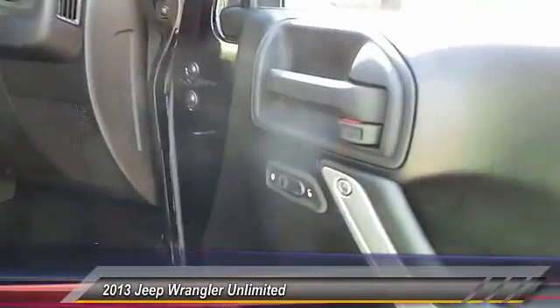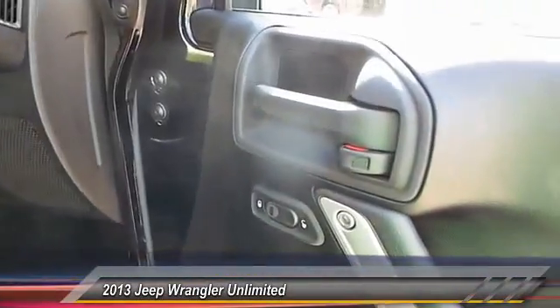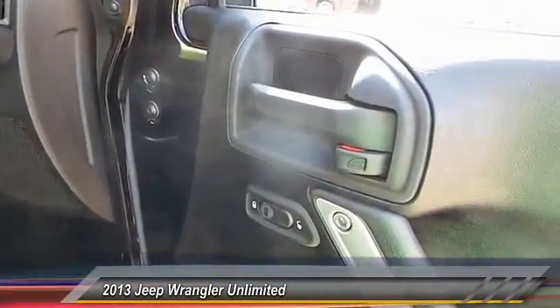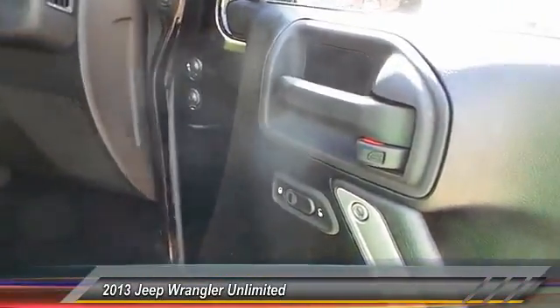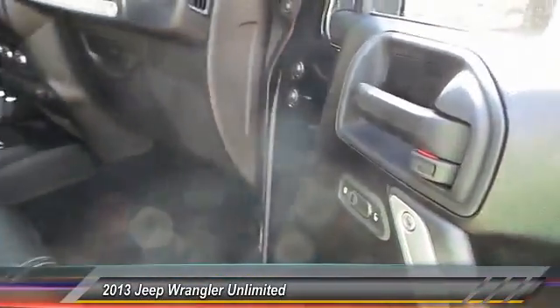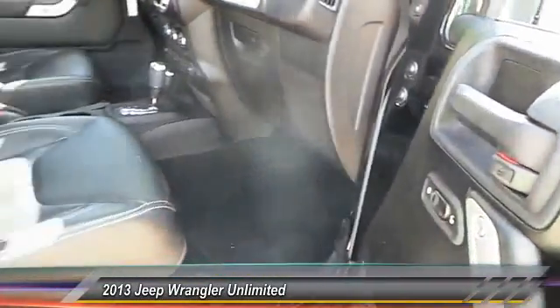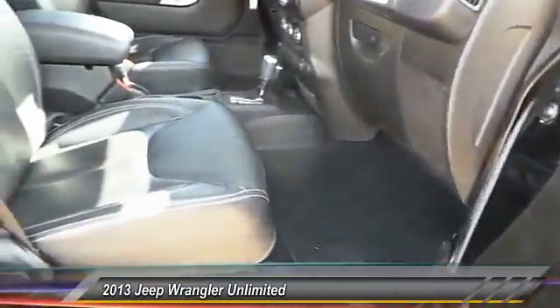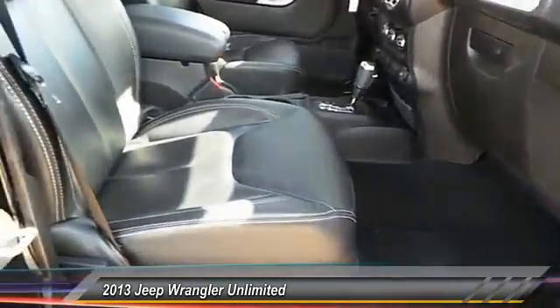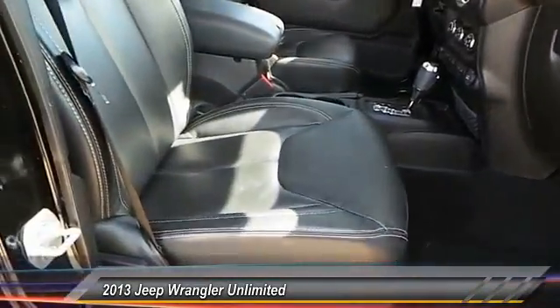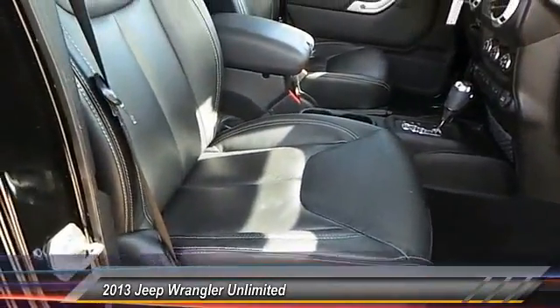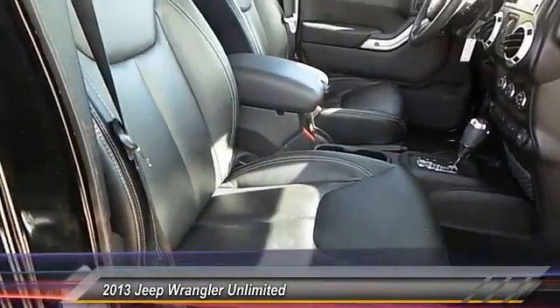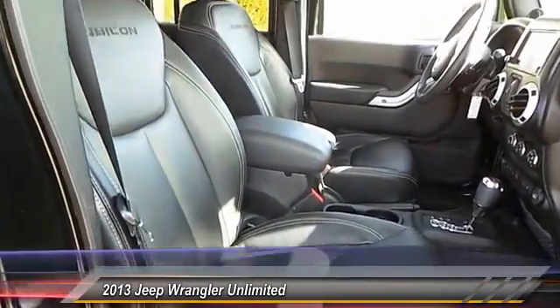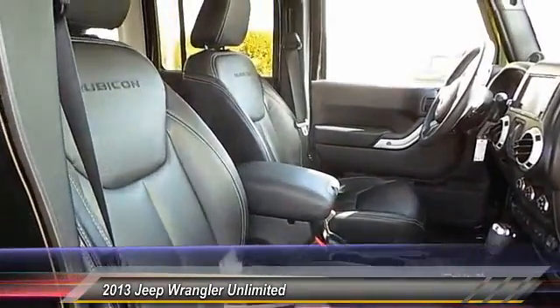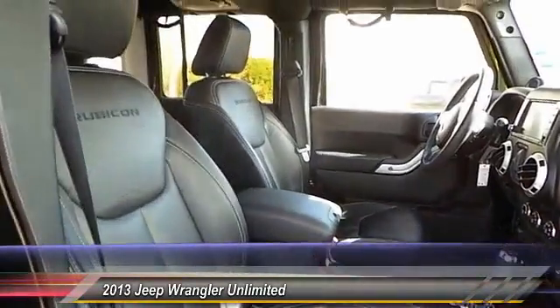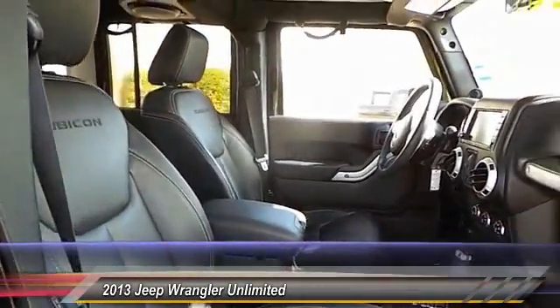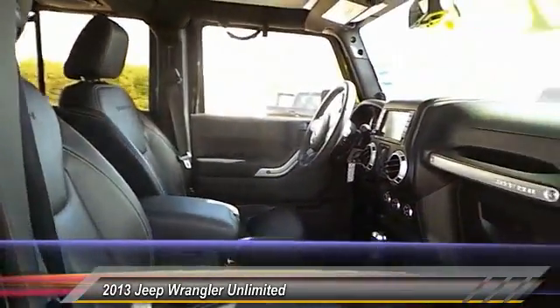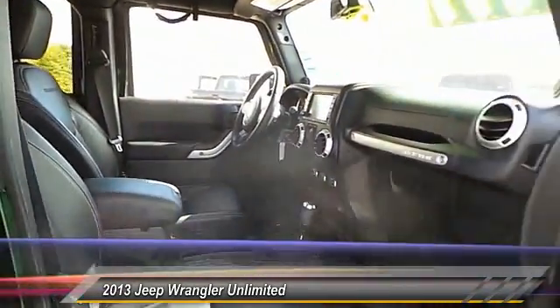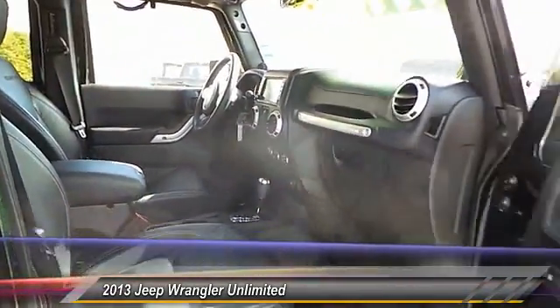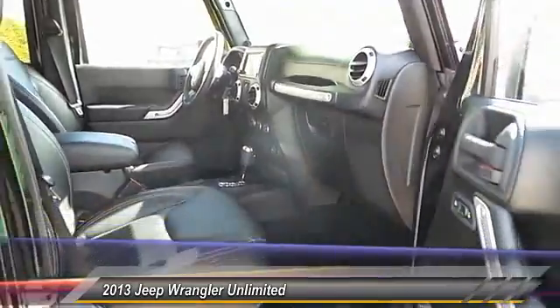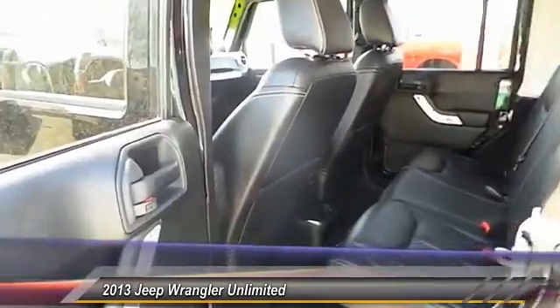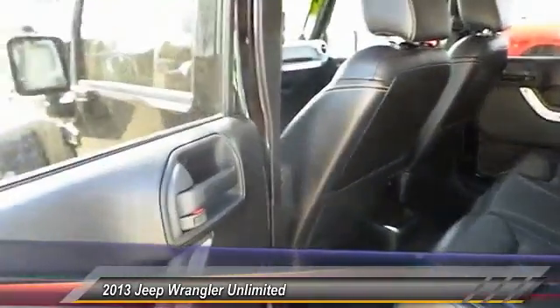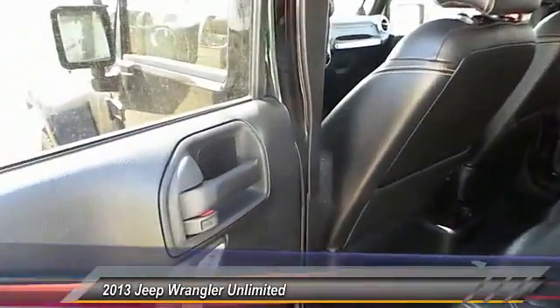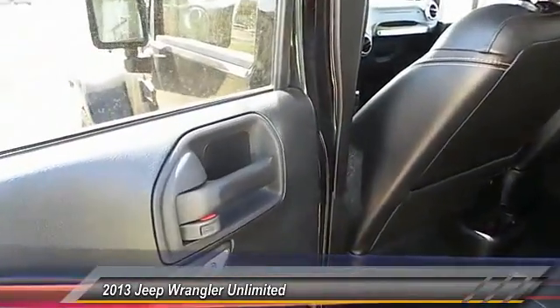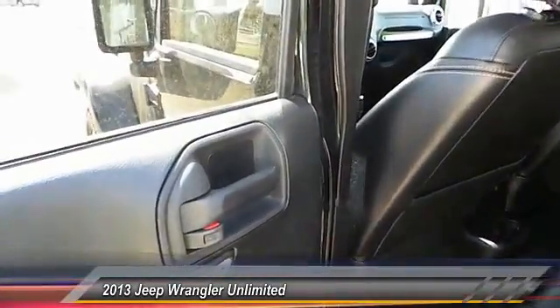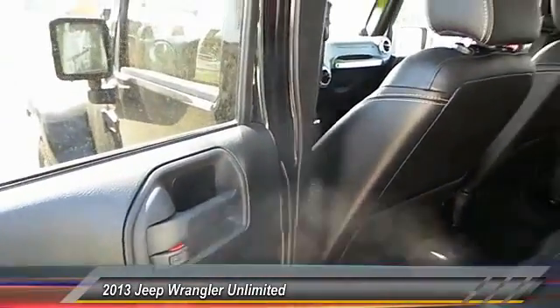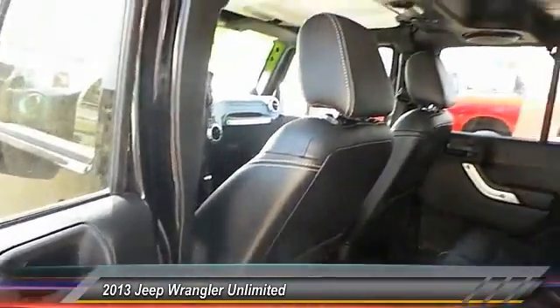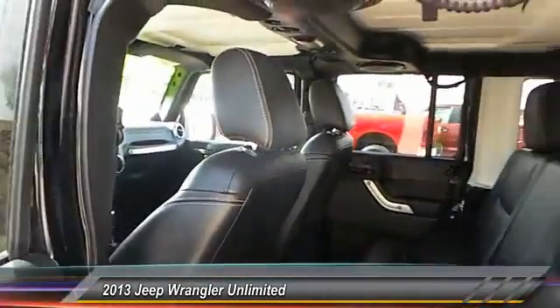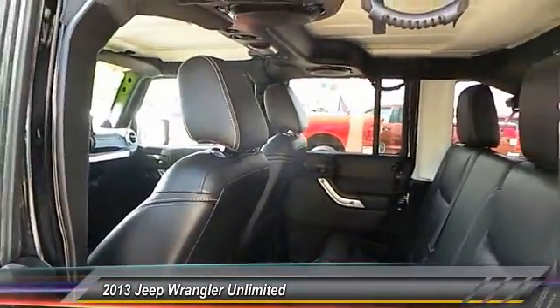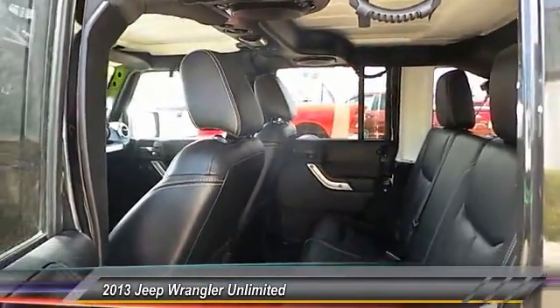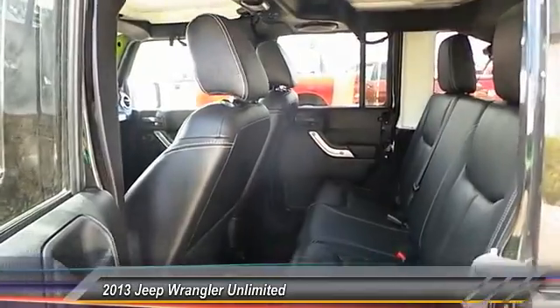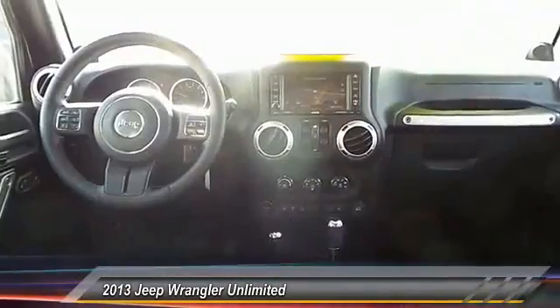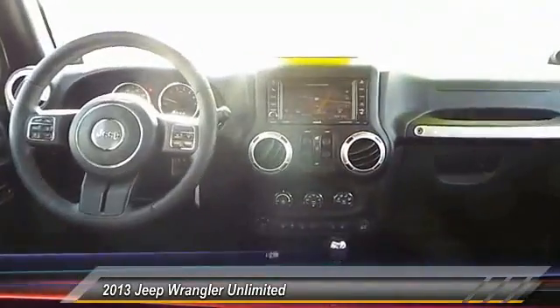Heated seats, steering wheel audio controls, power sunroof, traction control, dual front airbags, keyless entry, auto dimming rear view mirror, automatic stability control, center armrest, fog lamps.